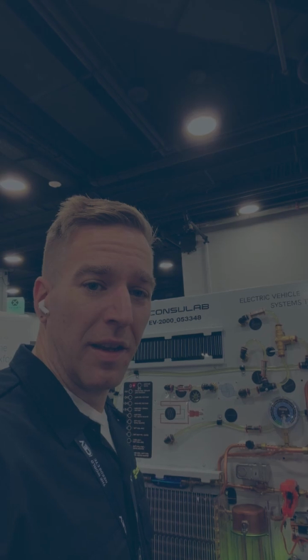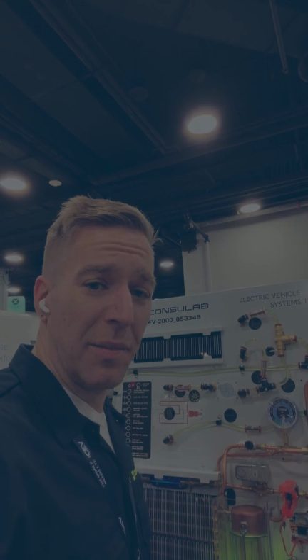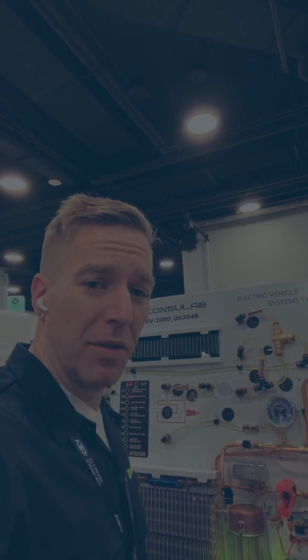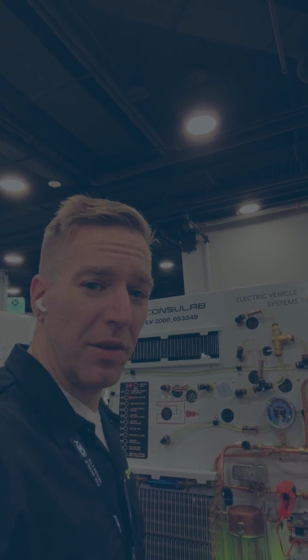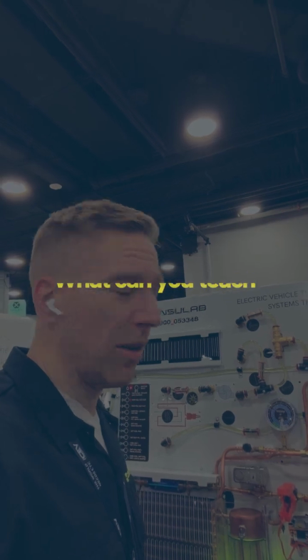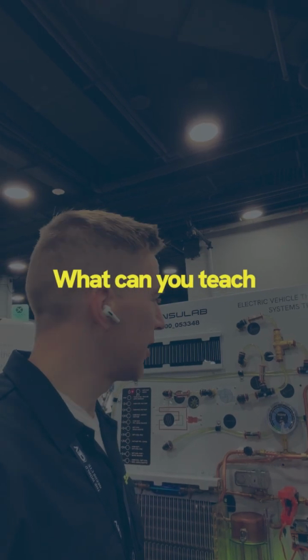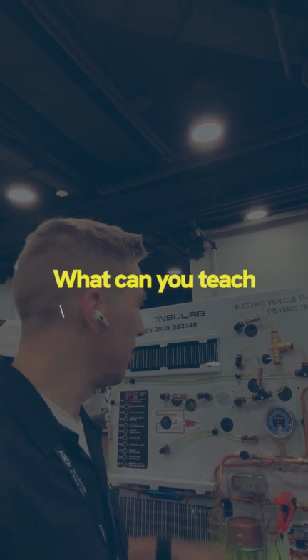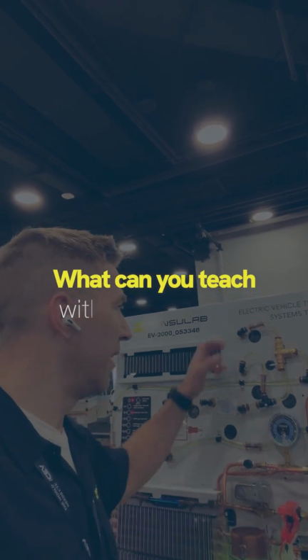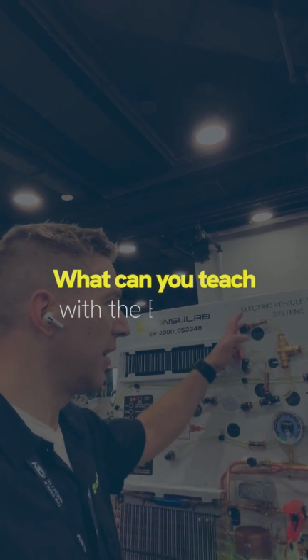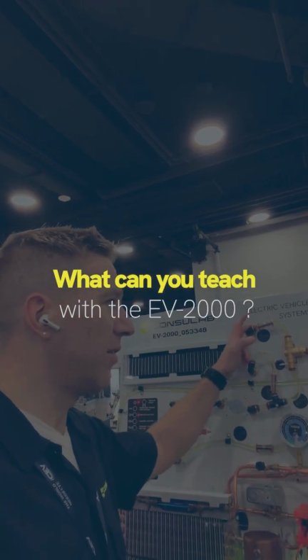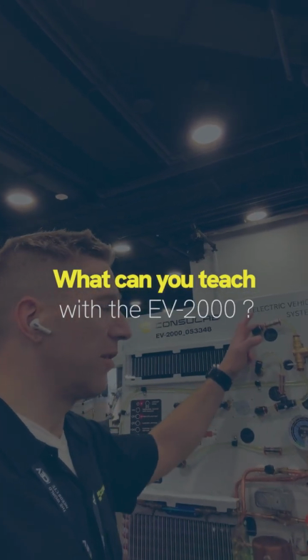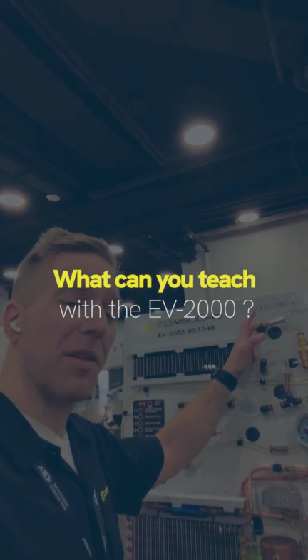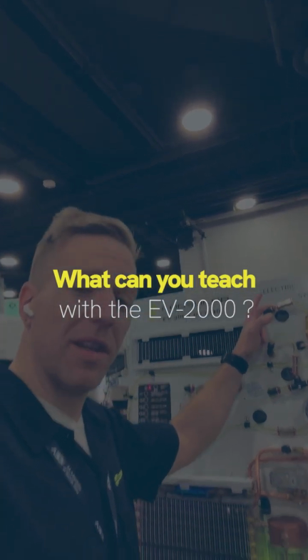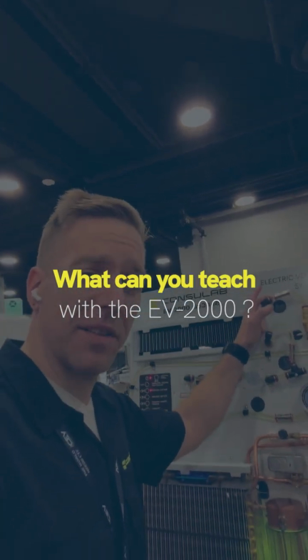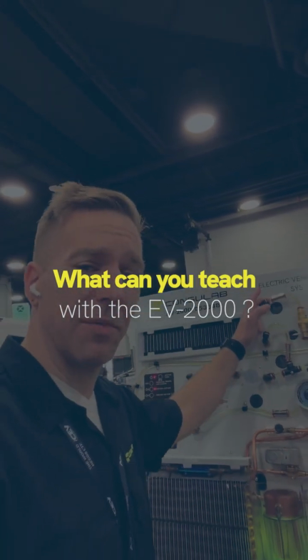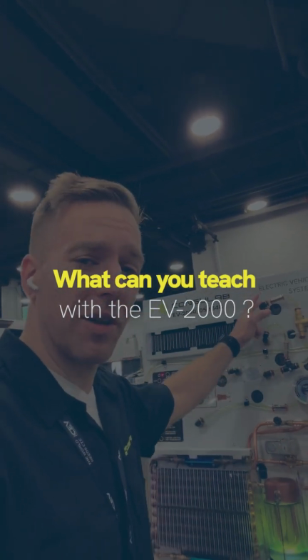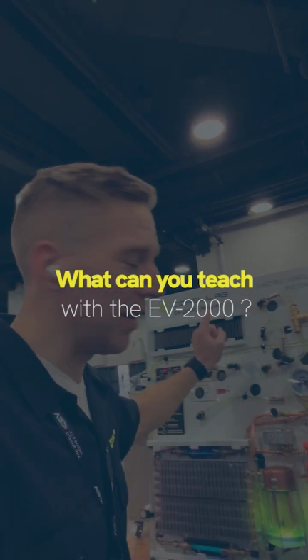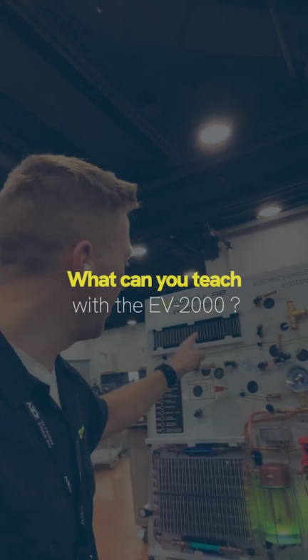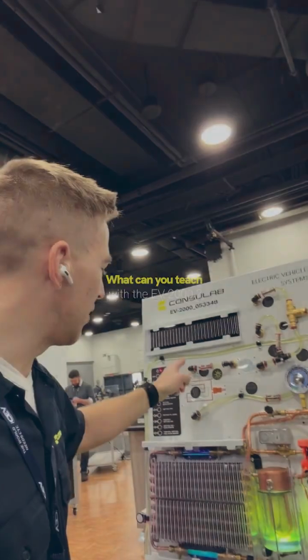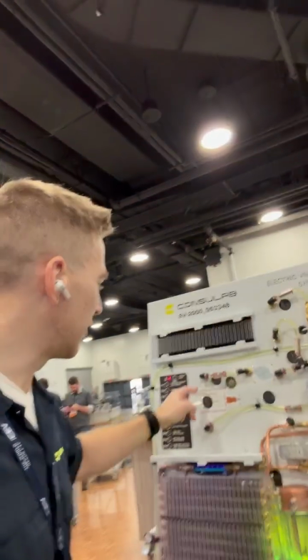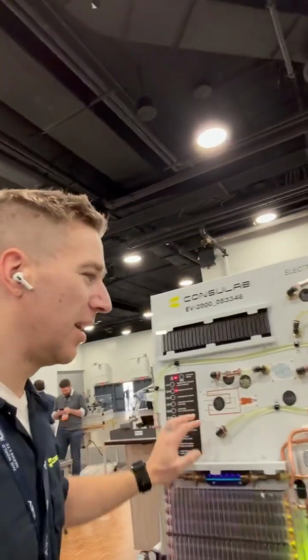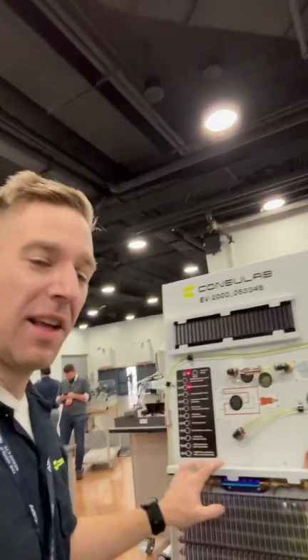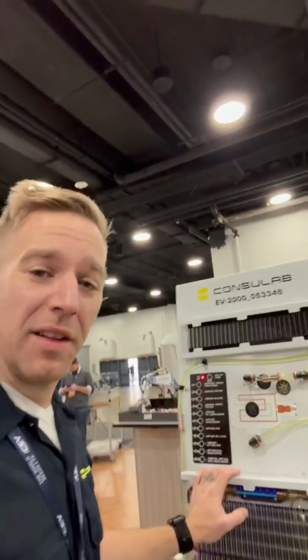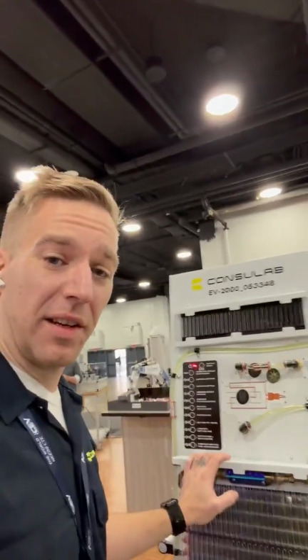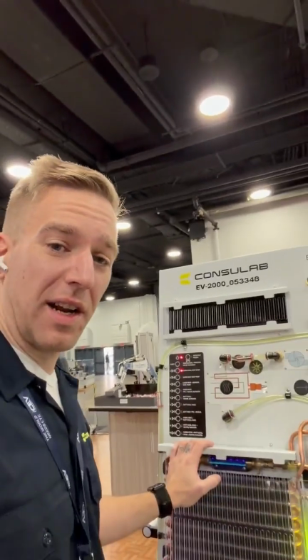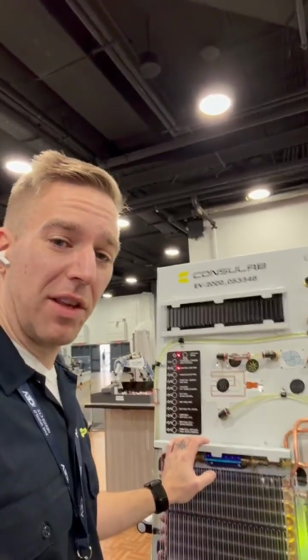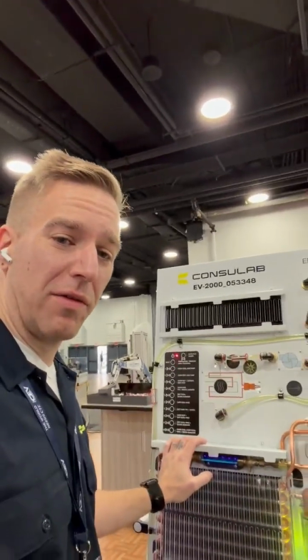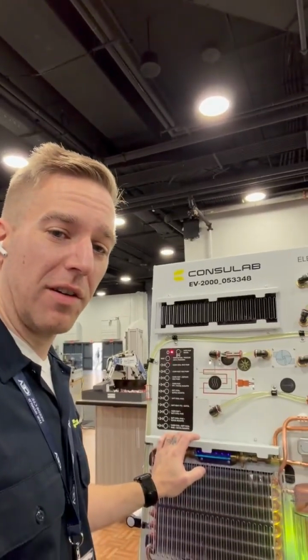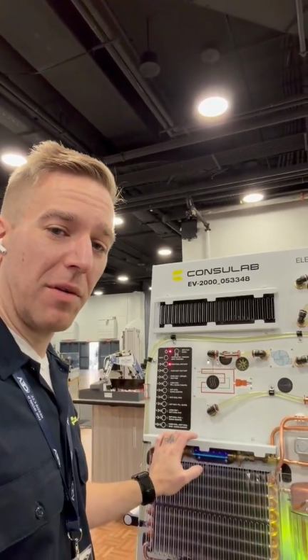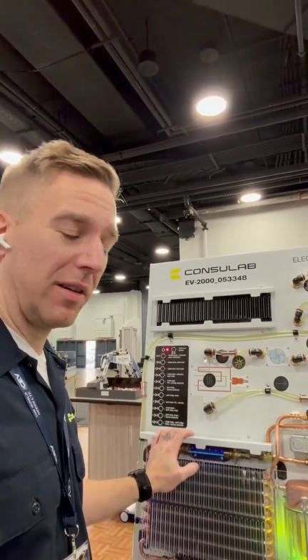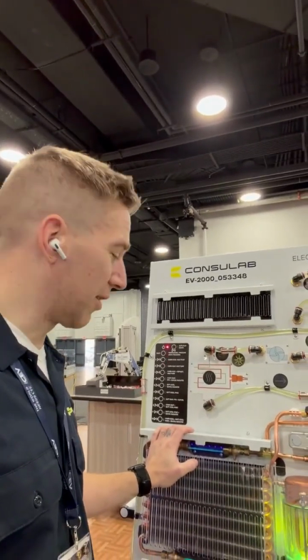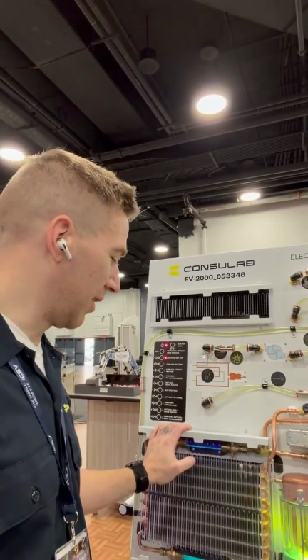Let me show you the new Consolab Electric Vehicle Thermodynamic Systems Trim EV2000. This thing's got everything you'd find on a modern electric vehicle.